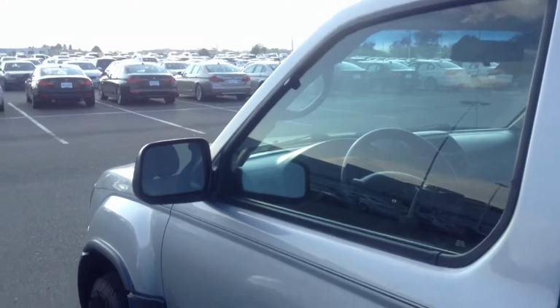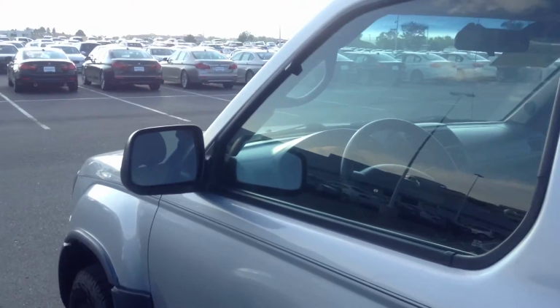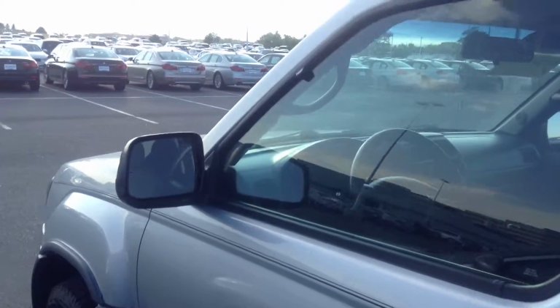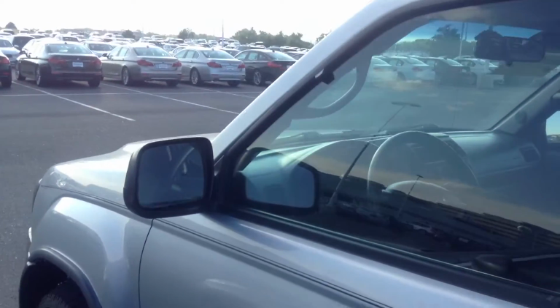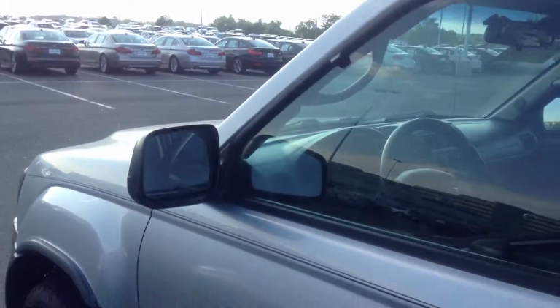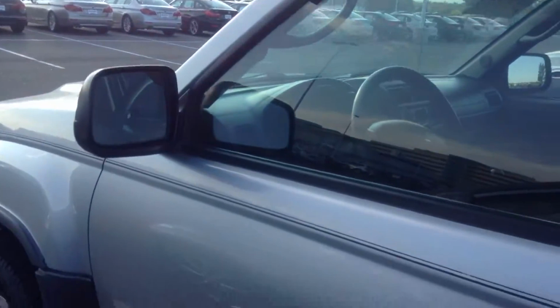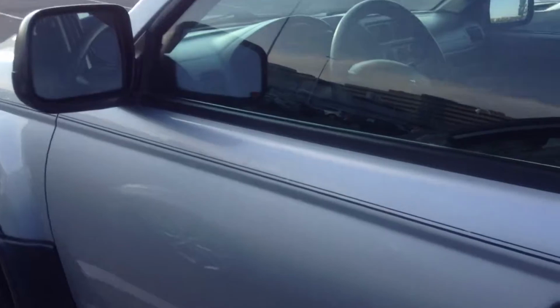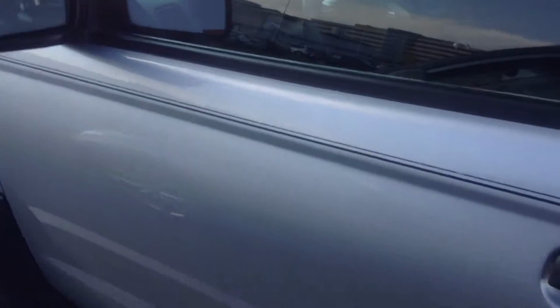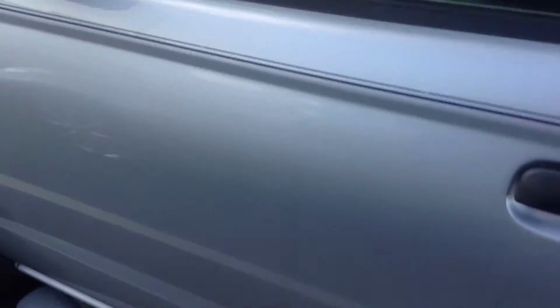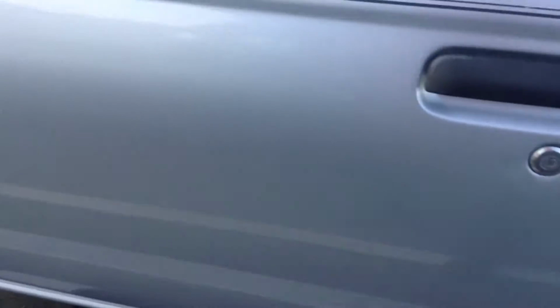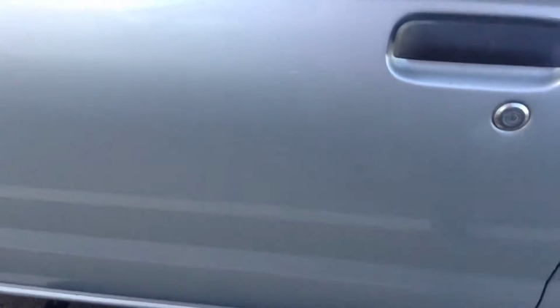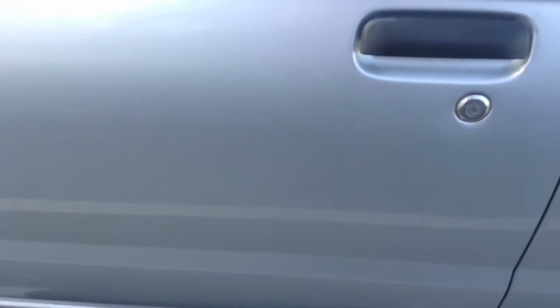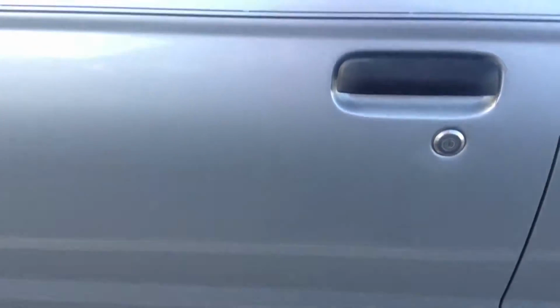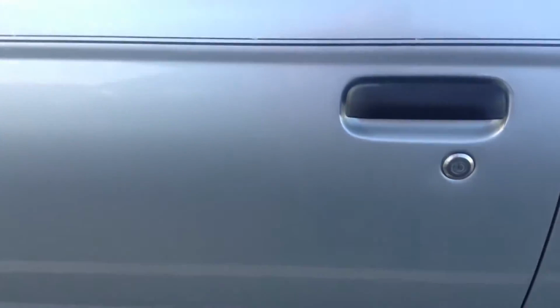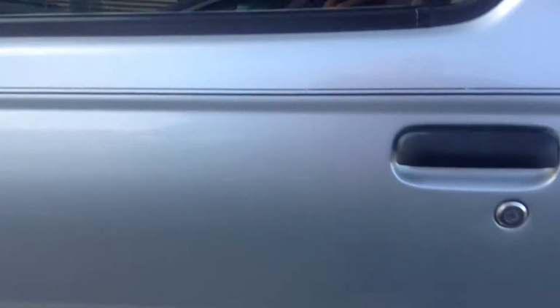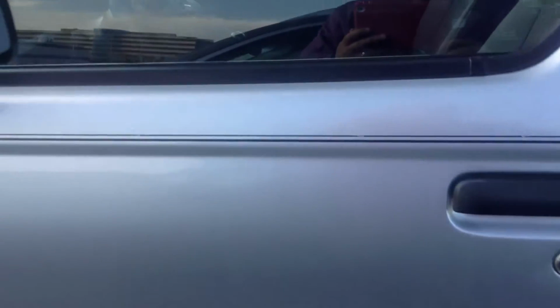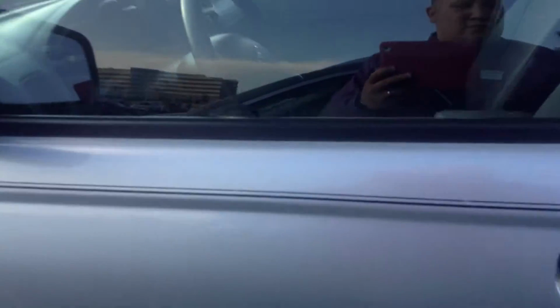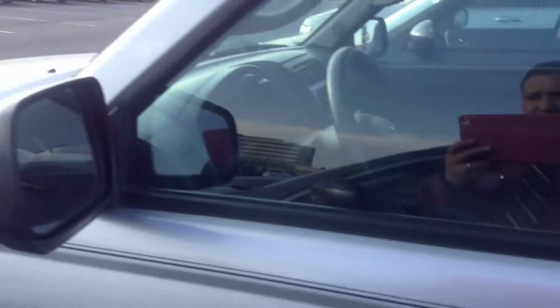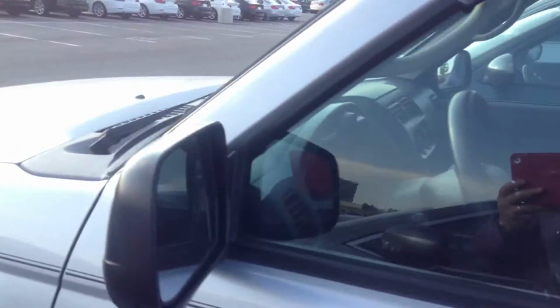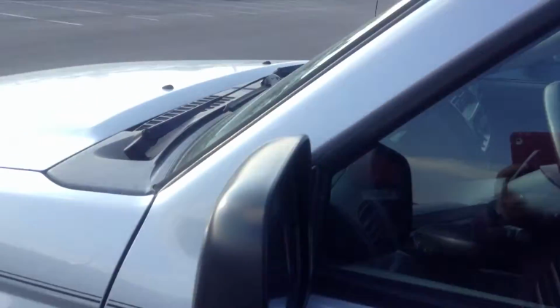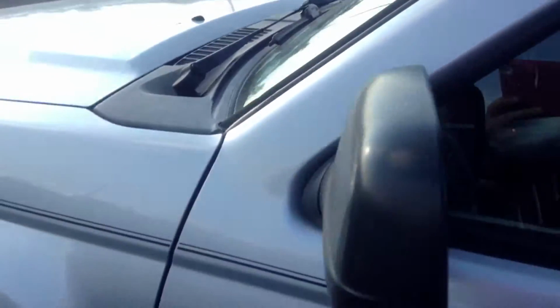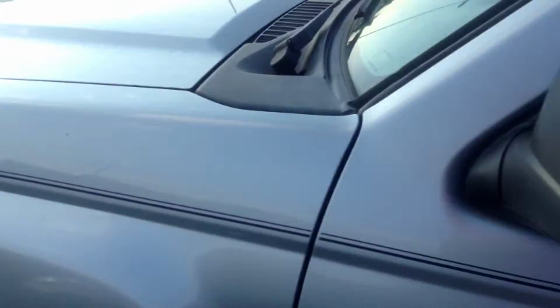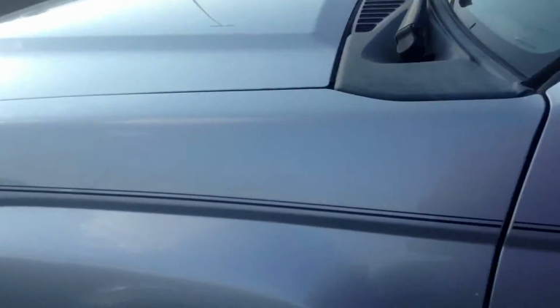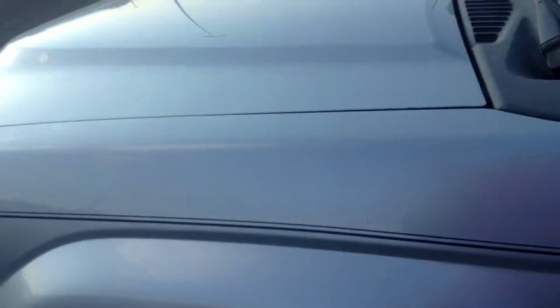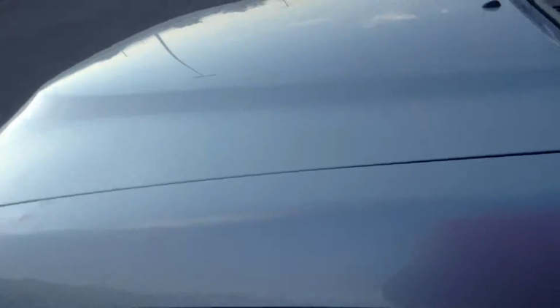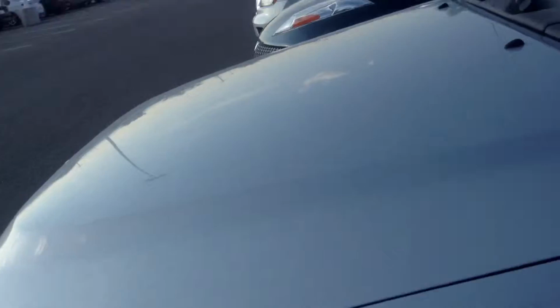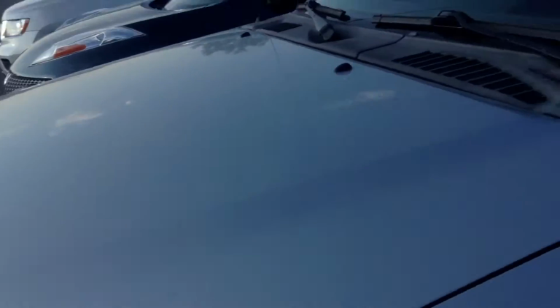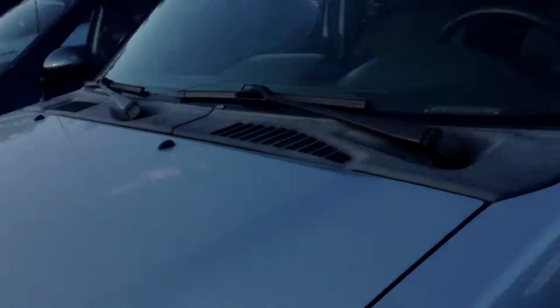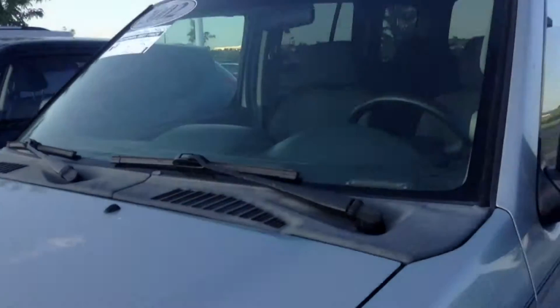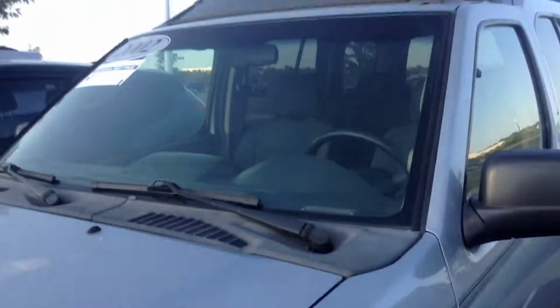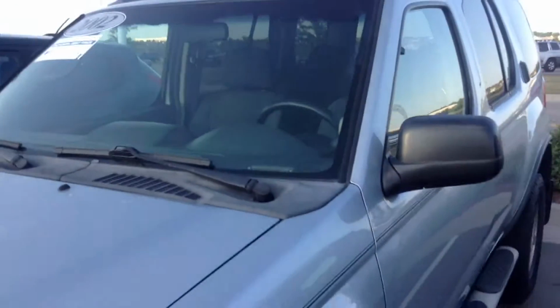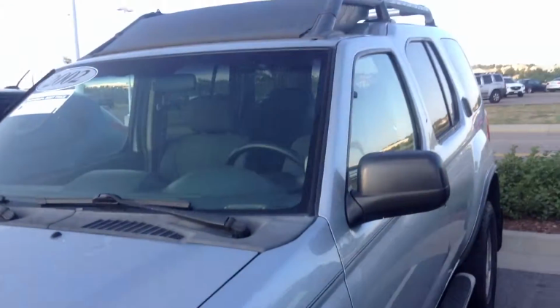This one does have a hundred and thirty-nine thousand miles, so I wanted to get you a little bit of a closer look before you made it in for a test drive.